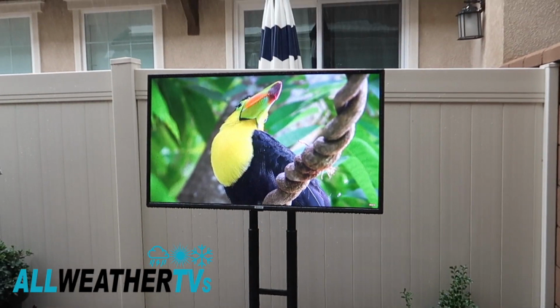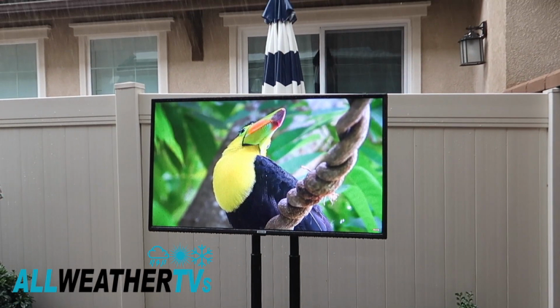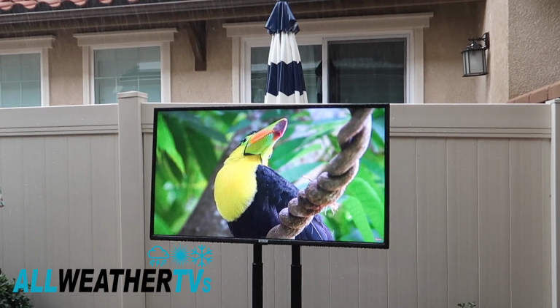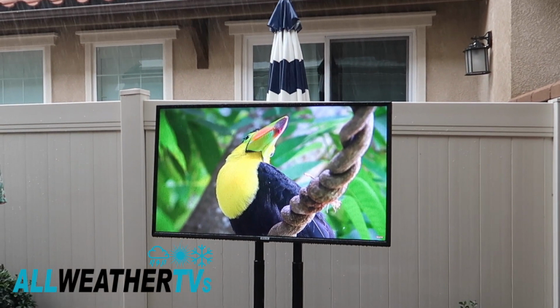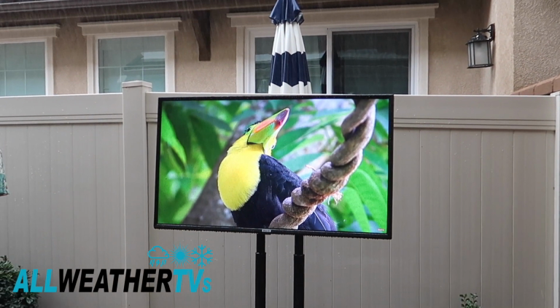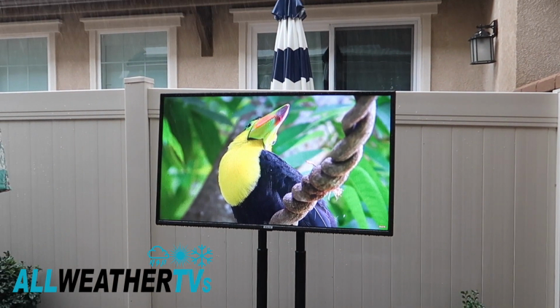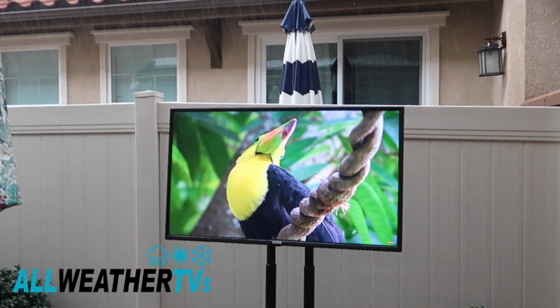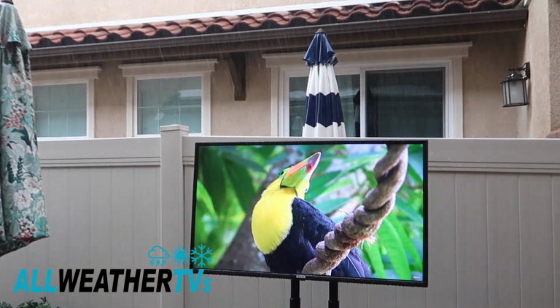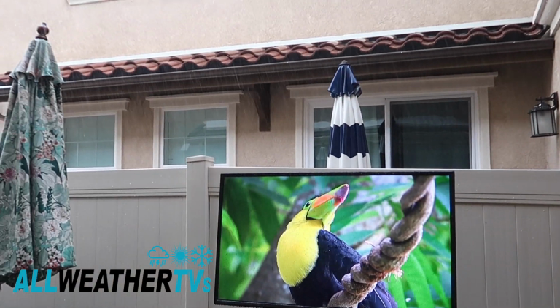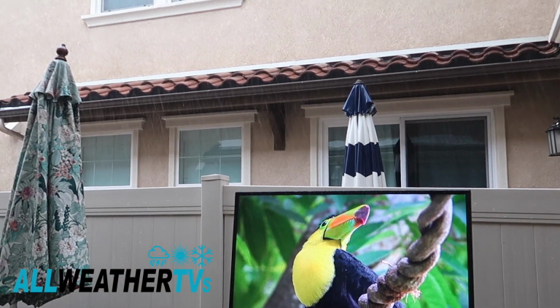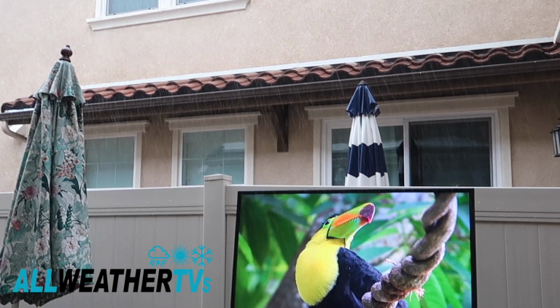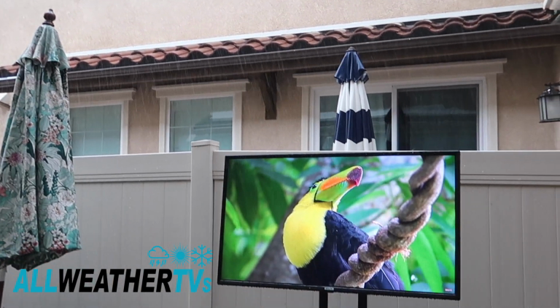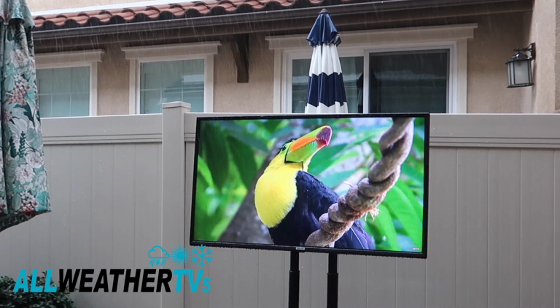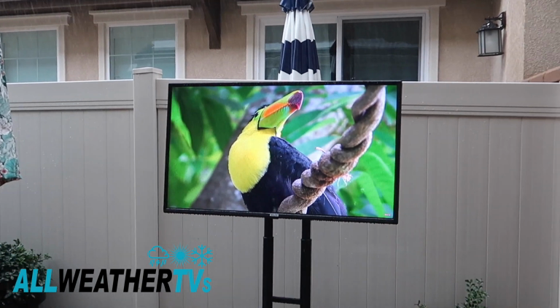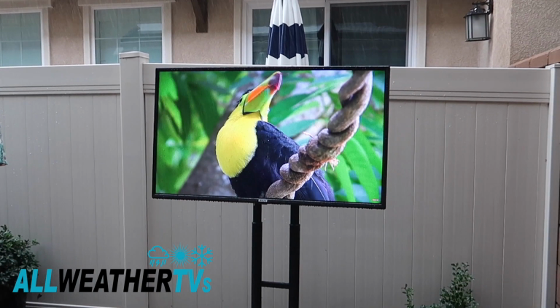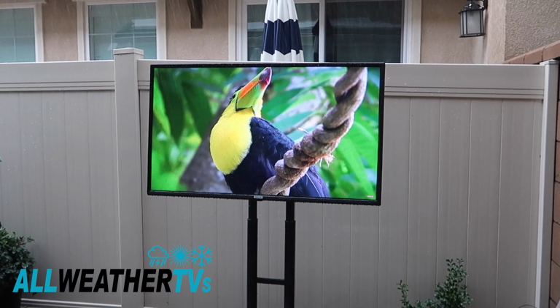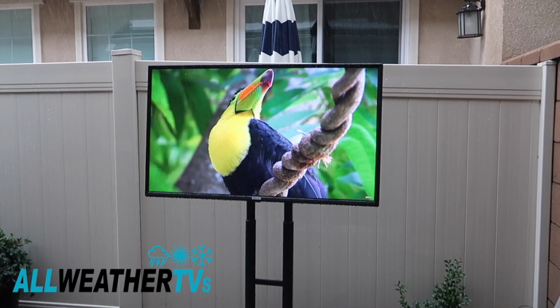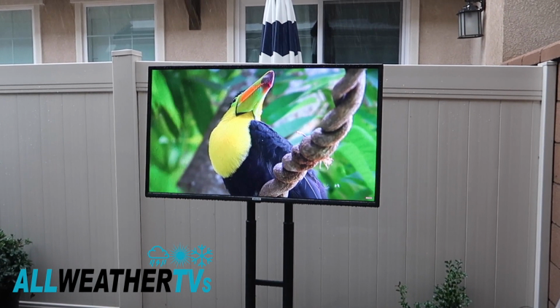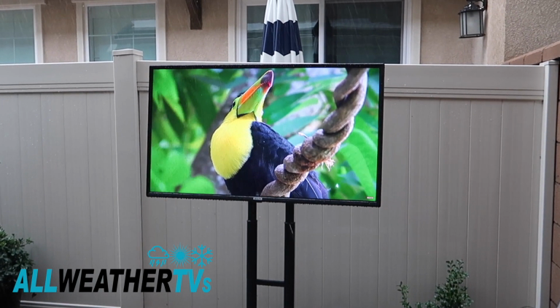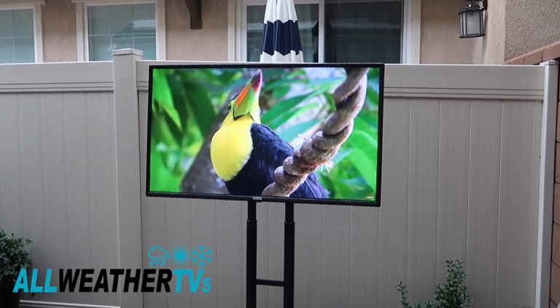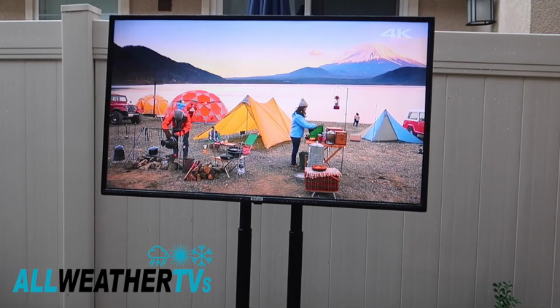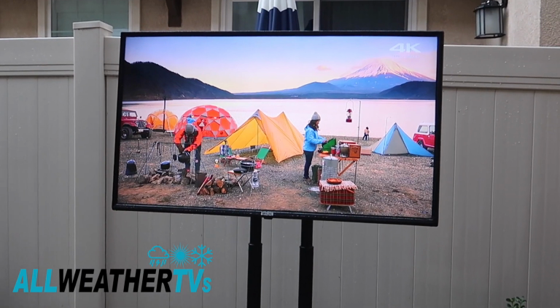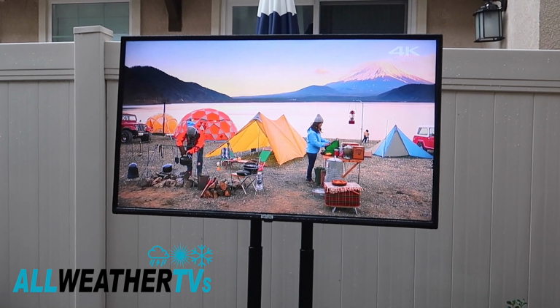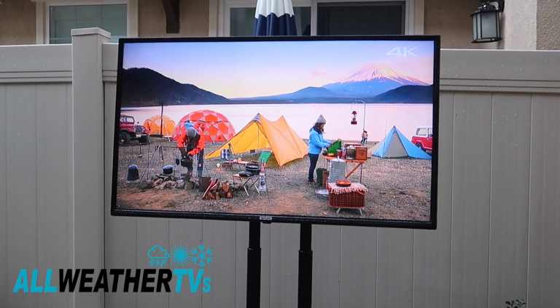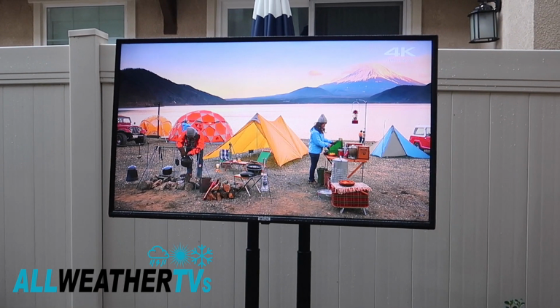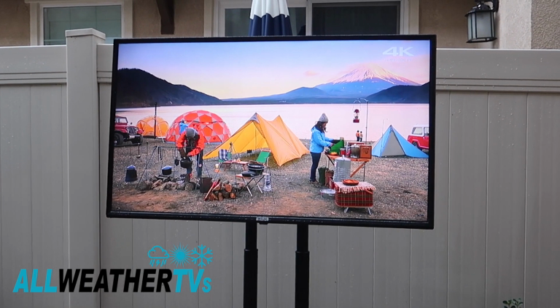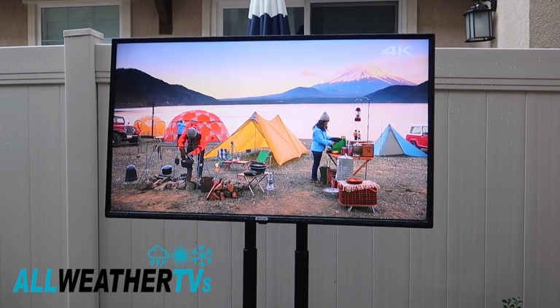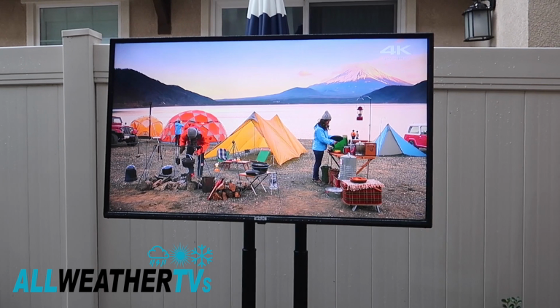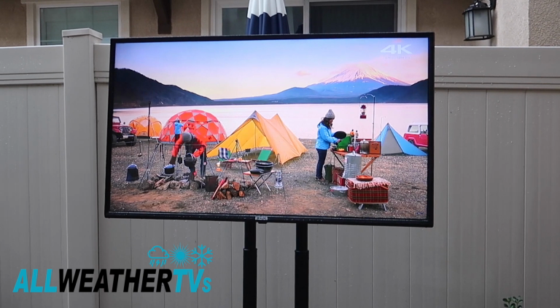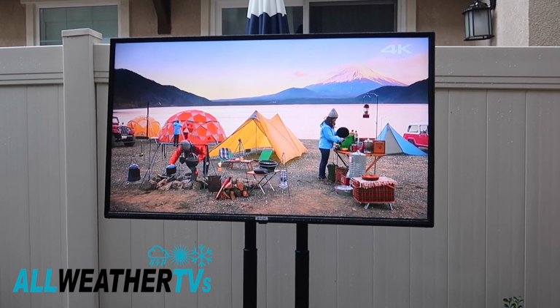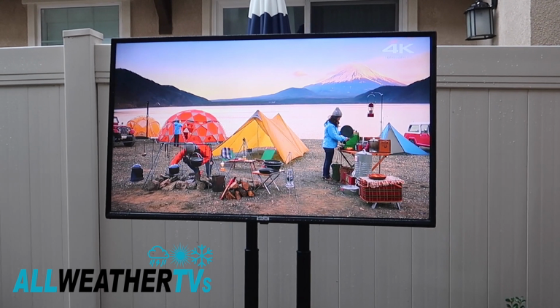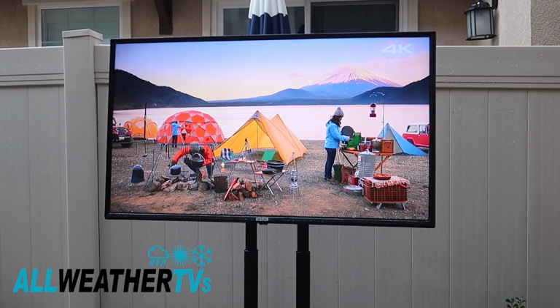My name's Aaron from AllWeatherTVs.com. We're a family business here in the United States, and we hope that you'll consider buying your outdoor TV from us. We'll see you in the next video.